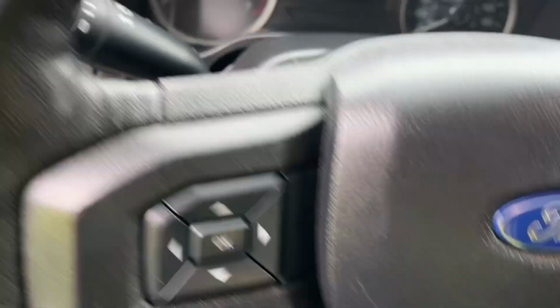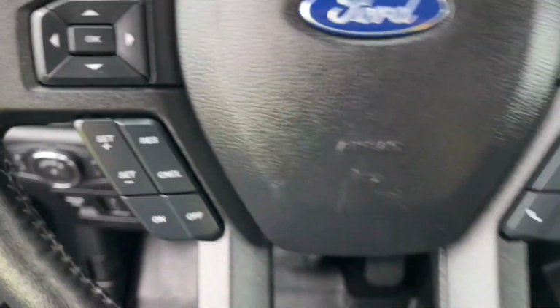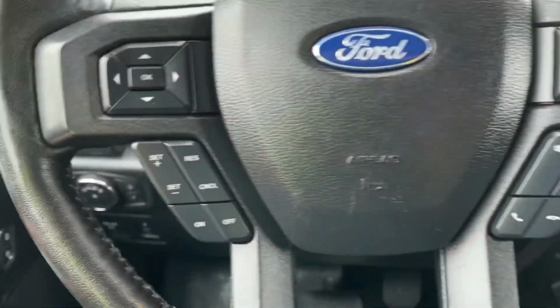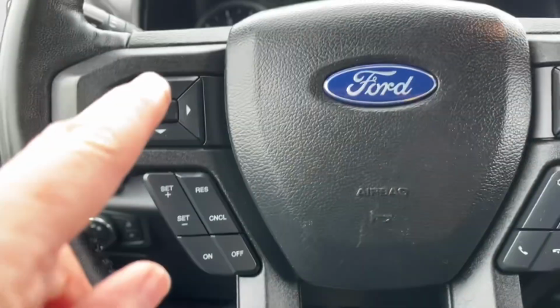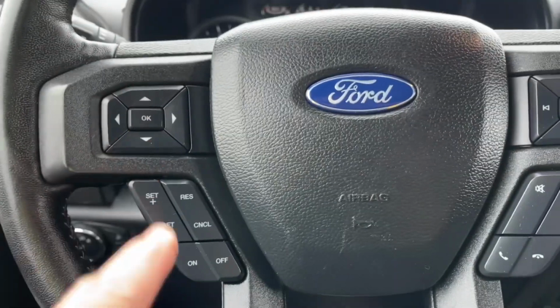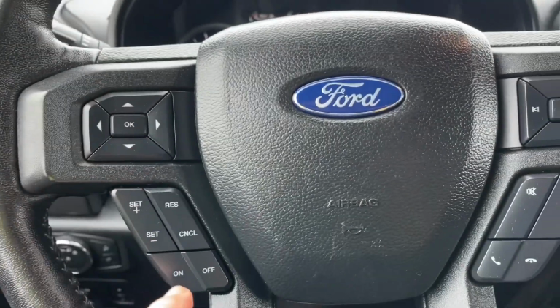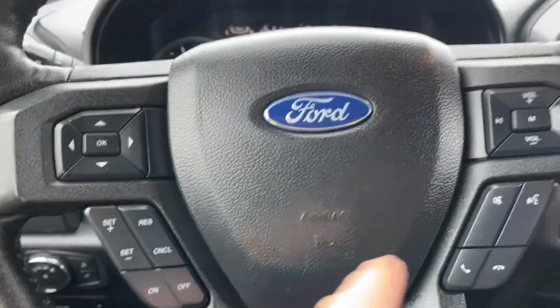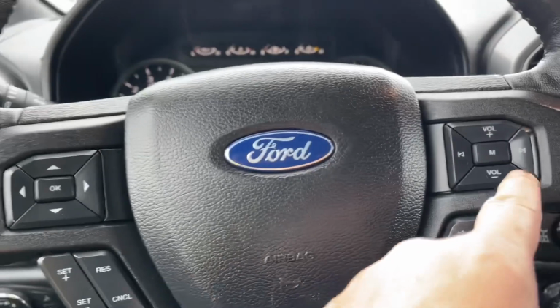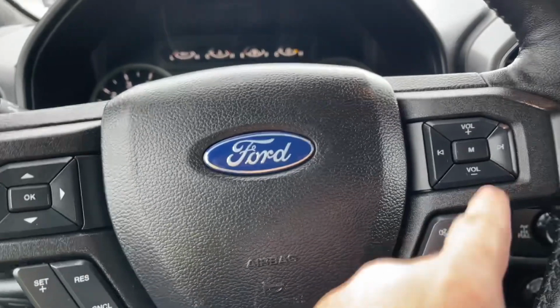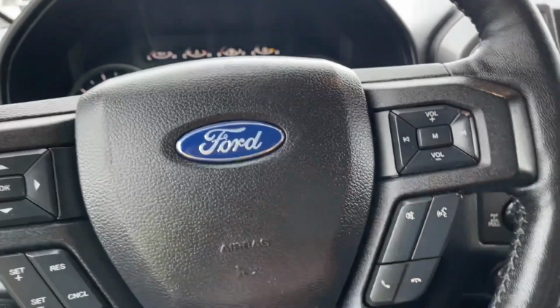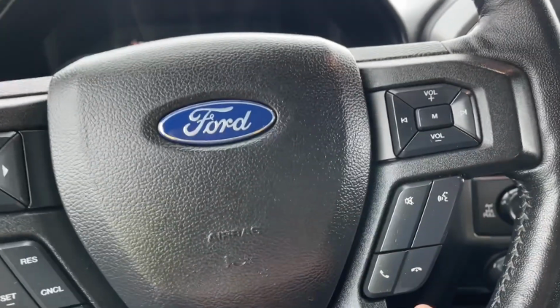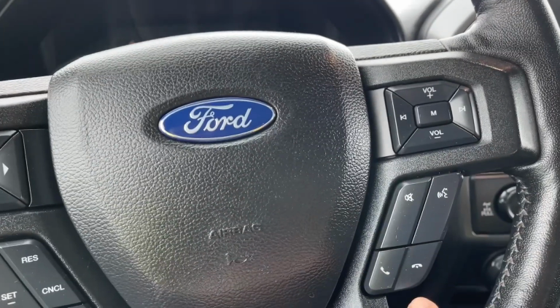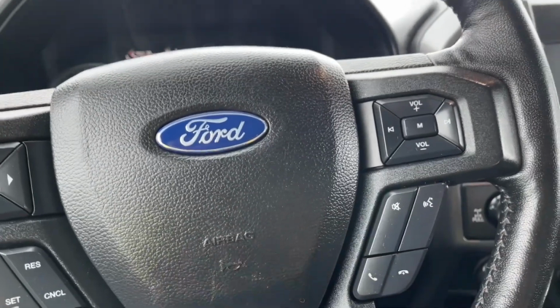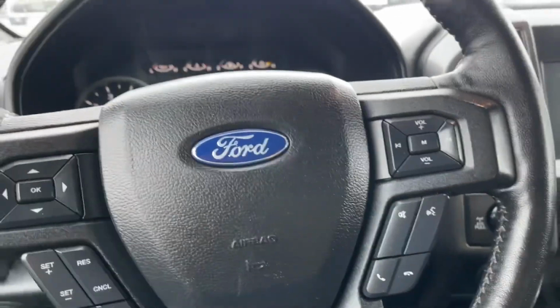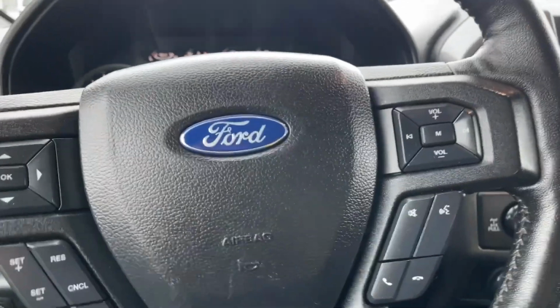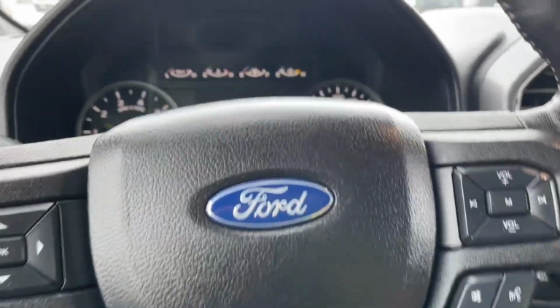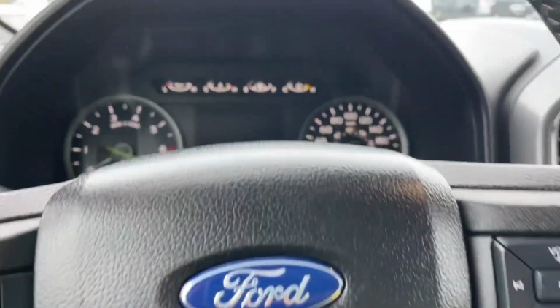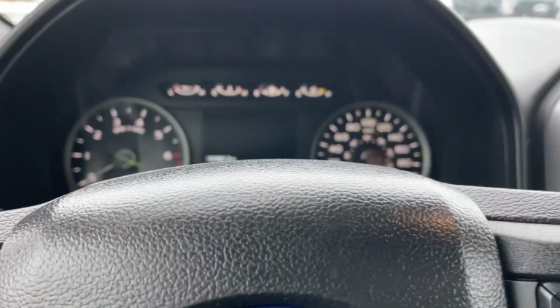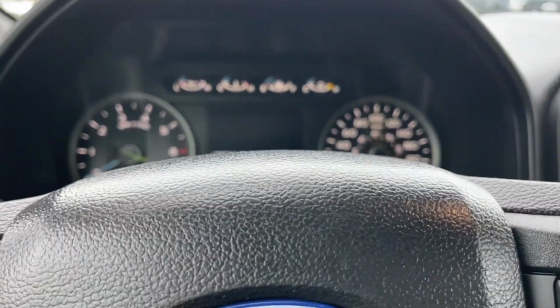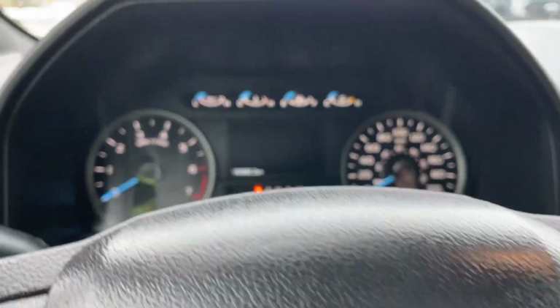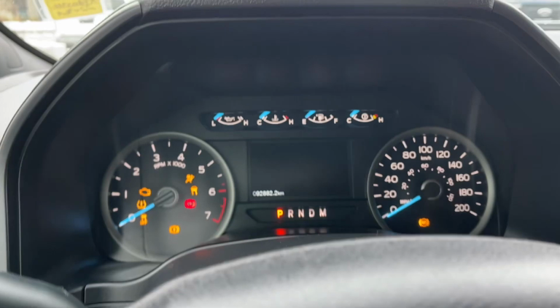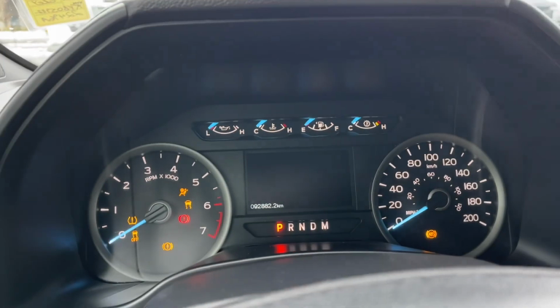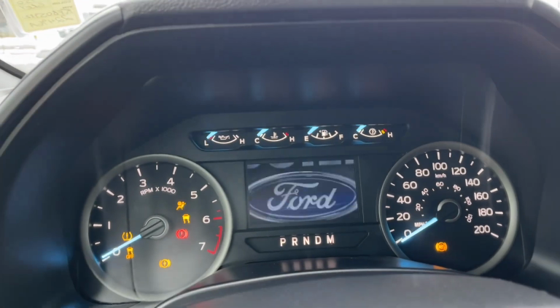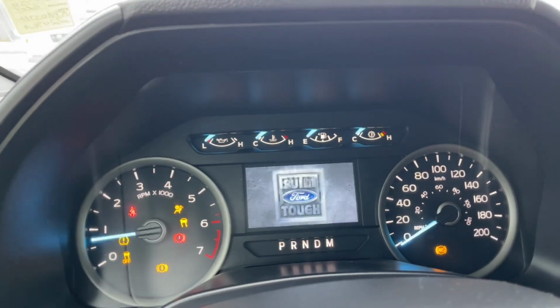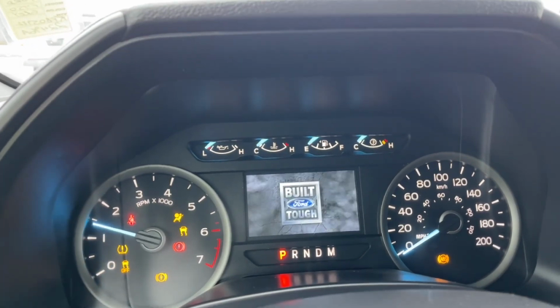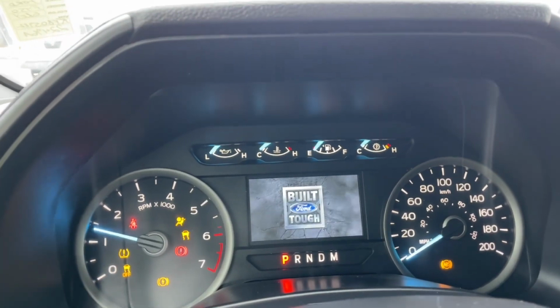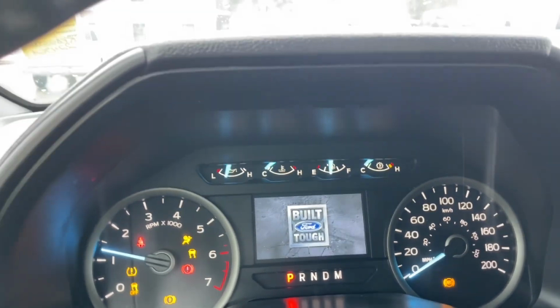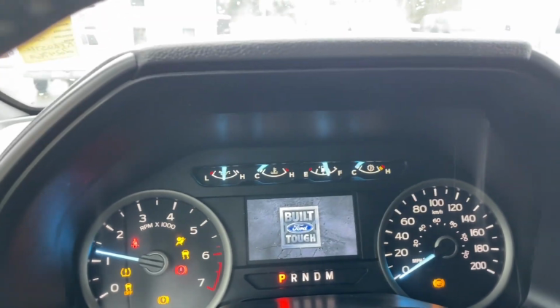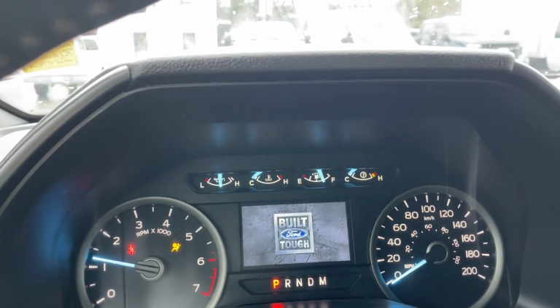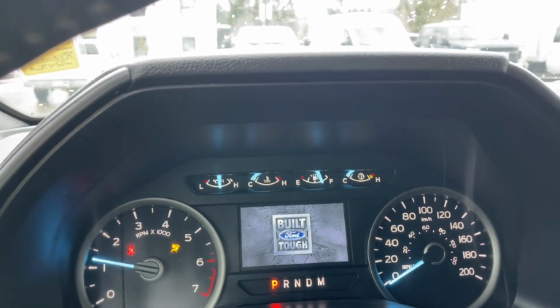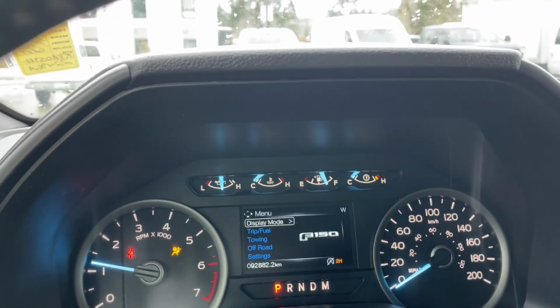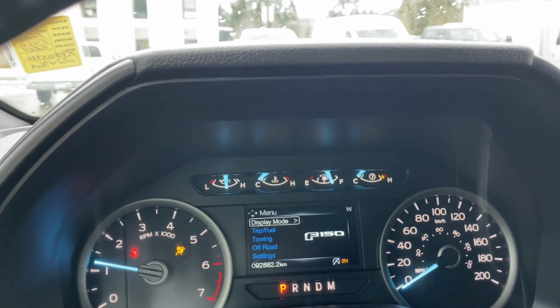On the face of the steering wheel are your dash controls, cruise control, media with volume, and hands-free dialing. When we start up the vehicle, you're going to see any important messages, your odometer reading, and also a menu that we can go through.